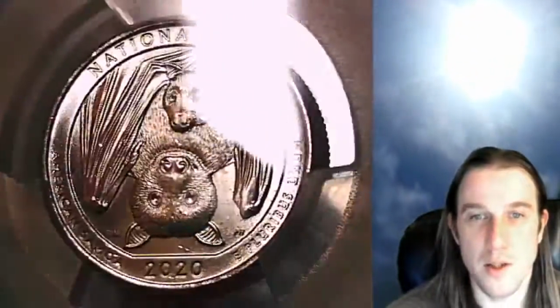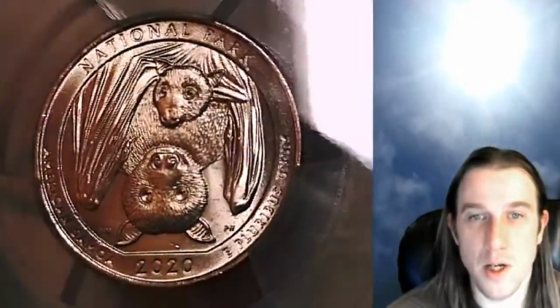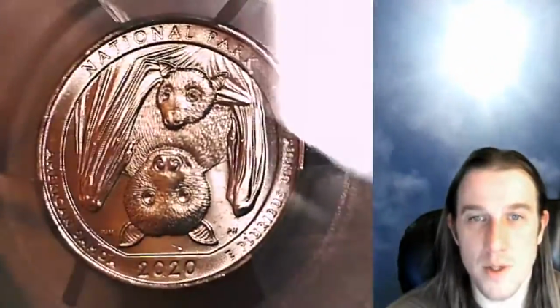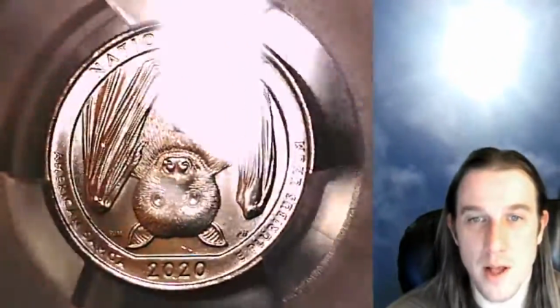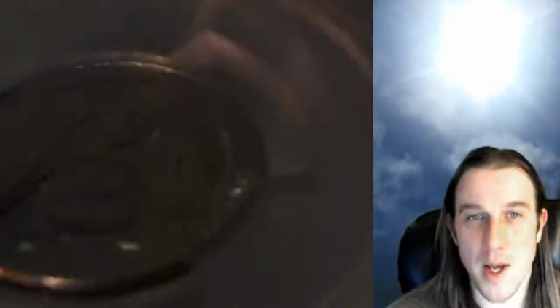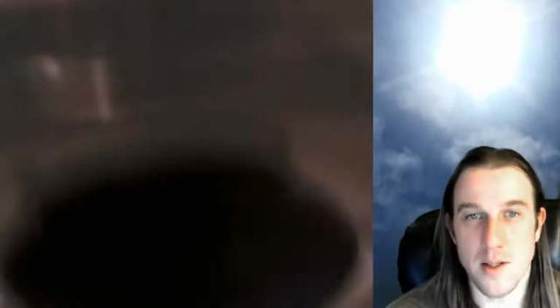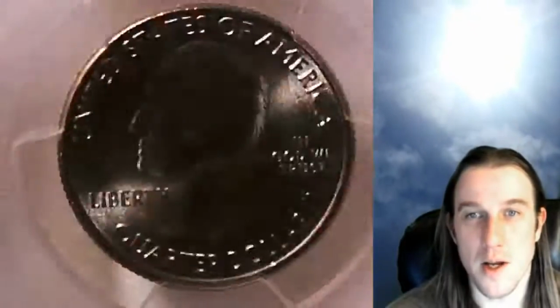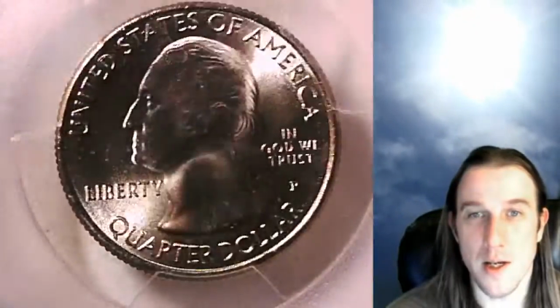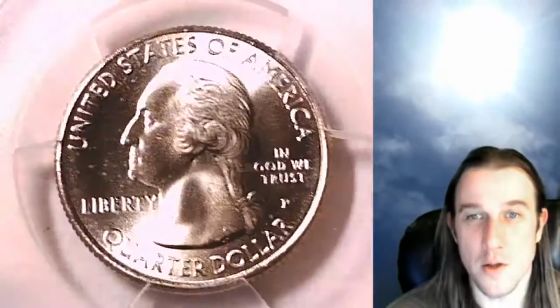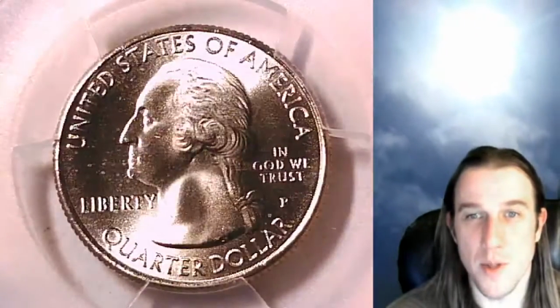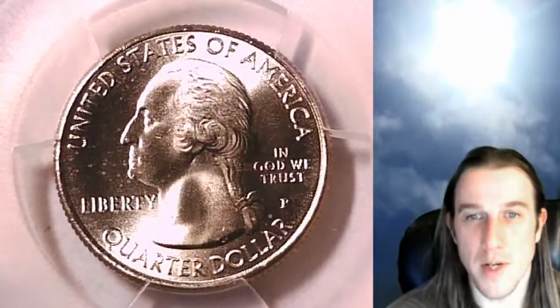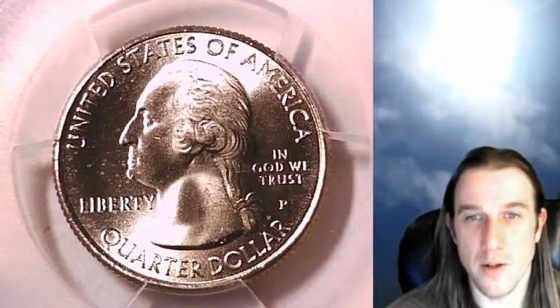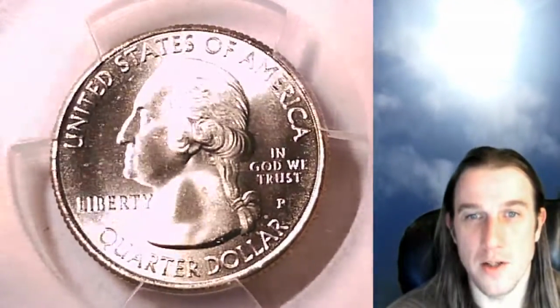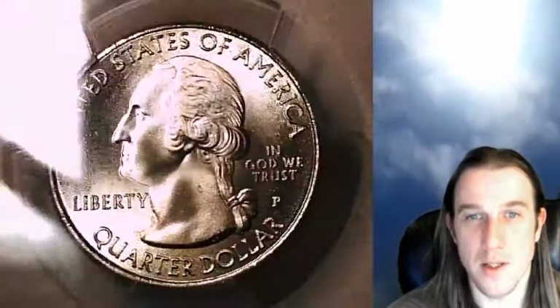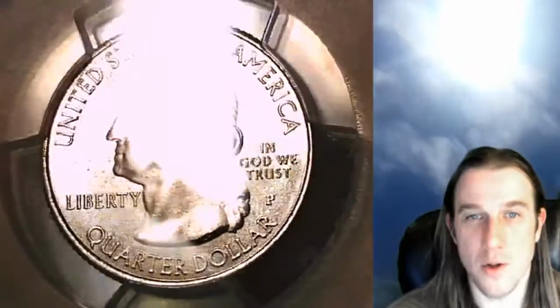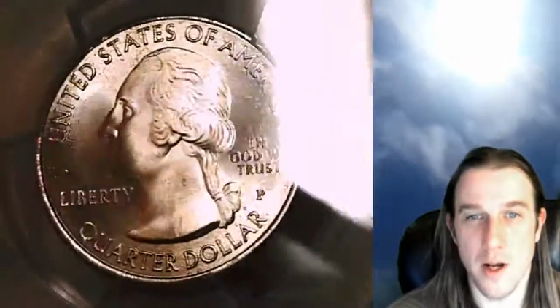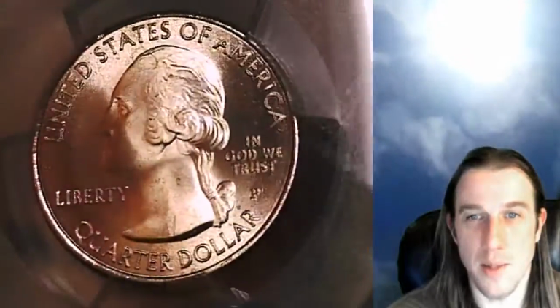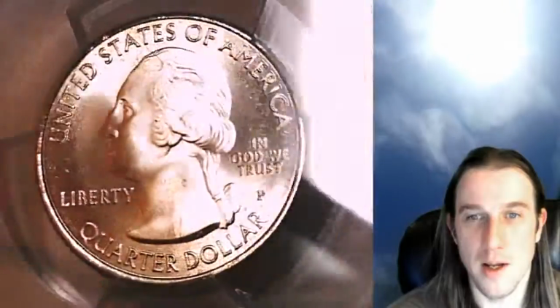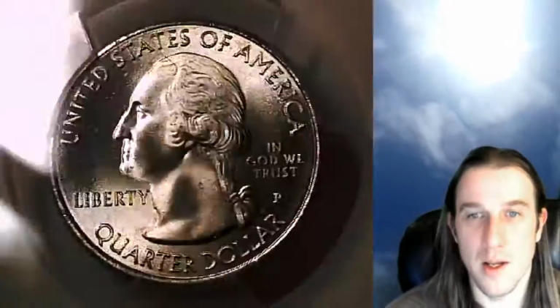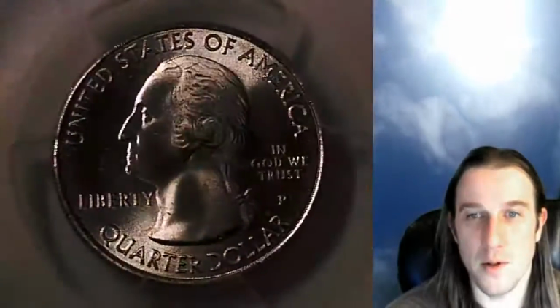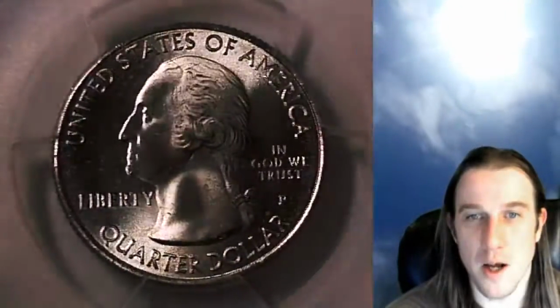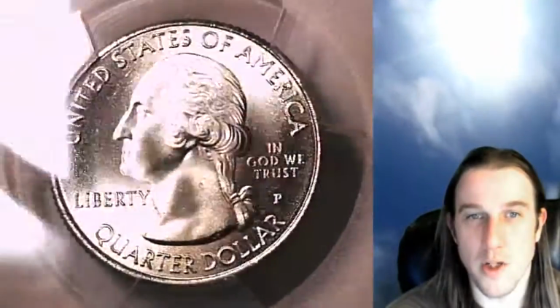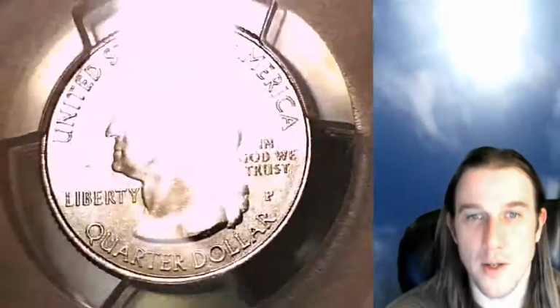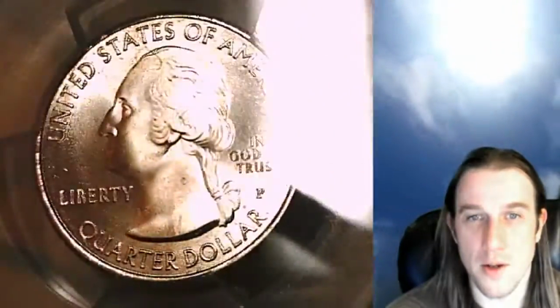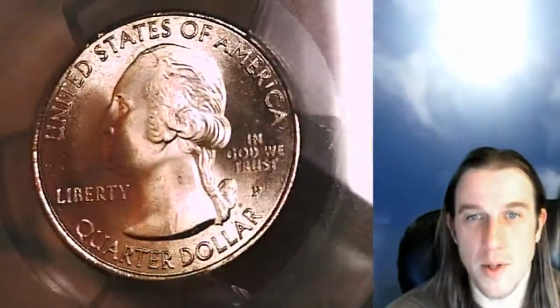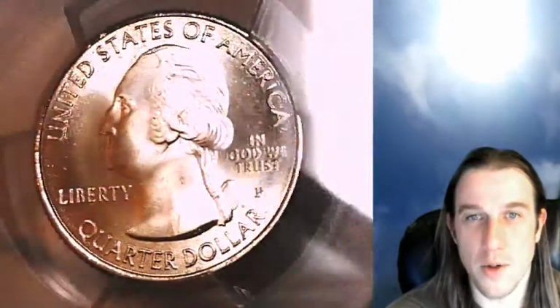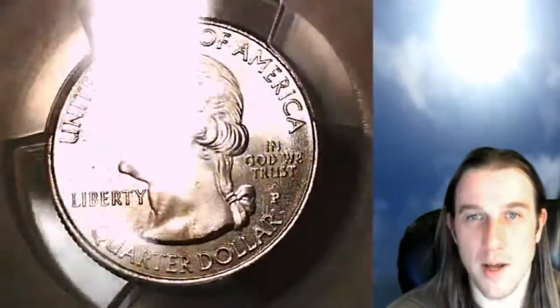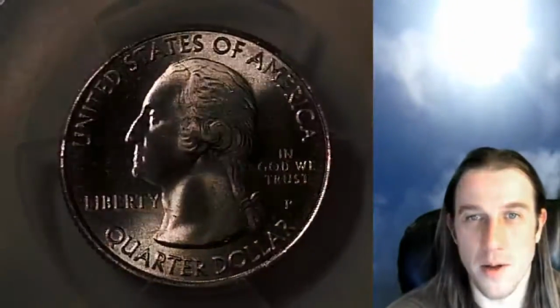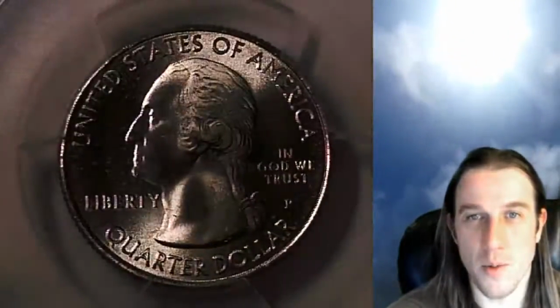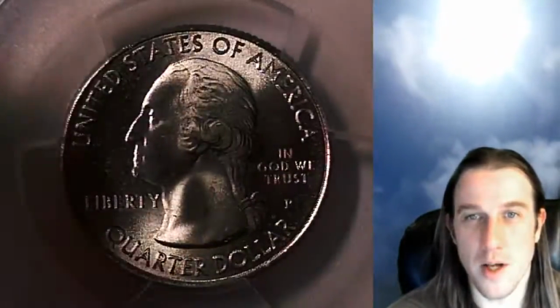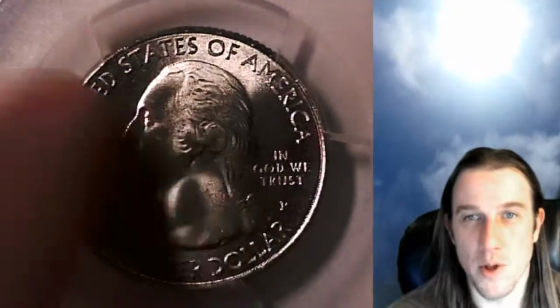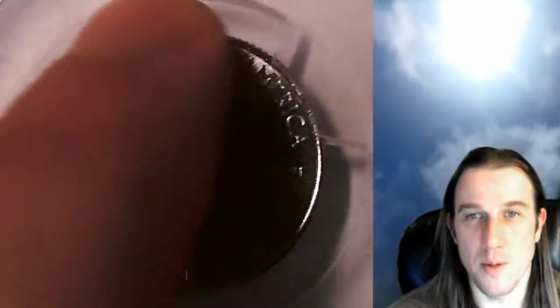This coin is going up for sale on eBay. You can find a link in the description below the video — it'll take you to this exact coin on eBay. If you want to check out the other 3,300 coins I have for sale there as well, you're more than welcome to.